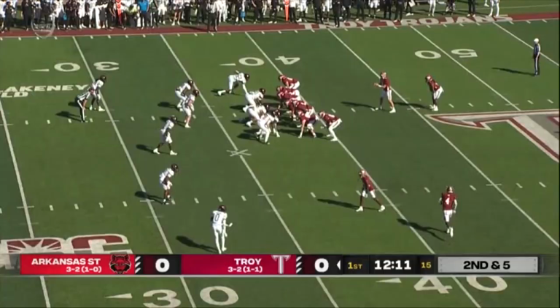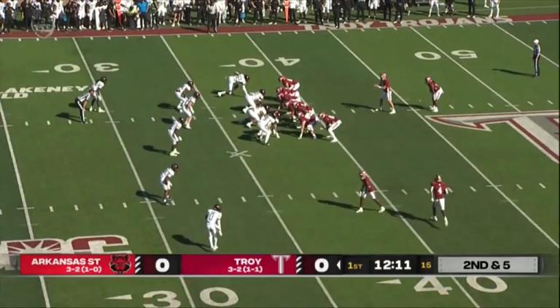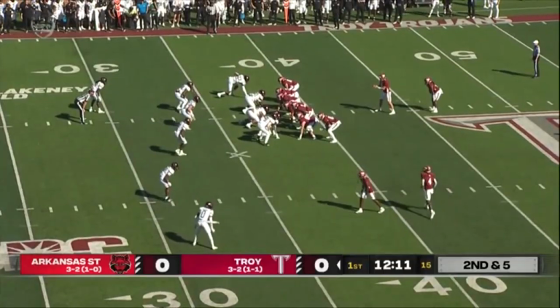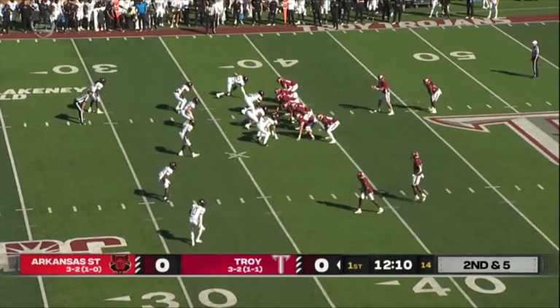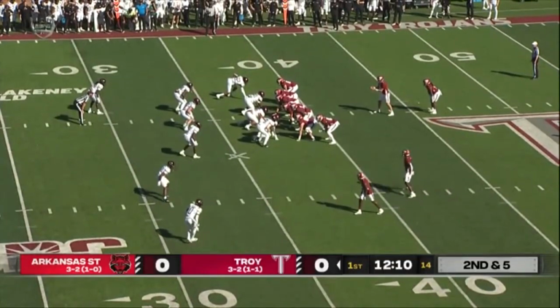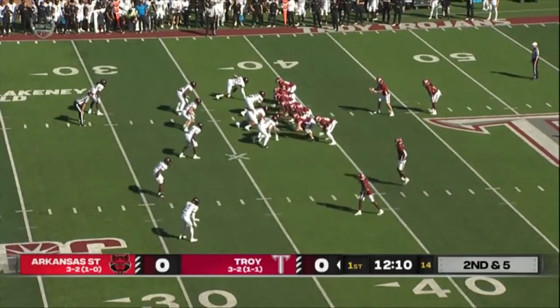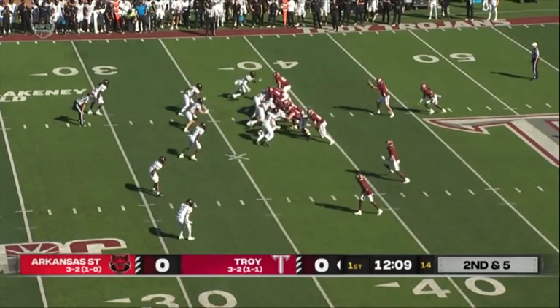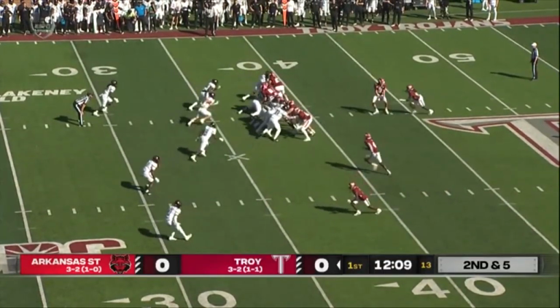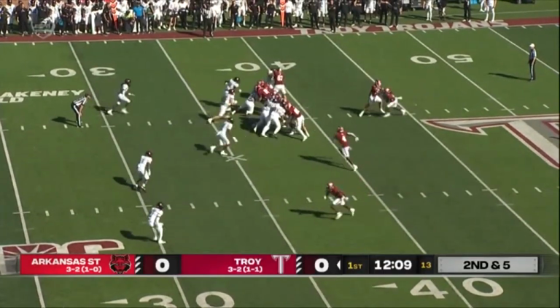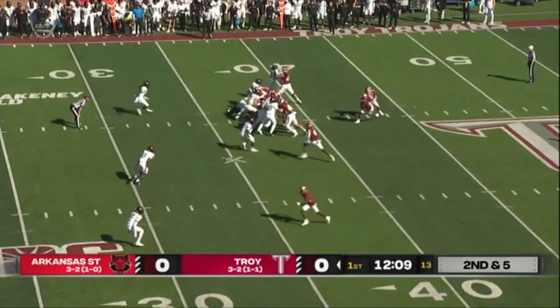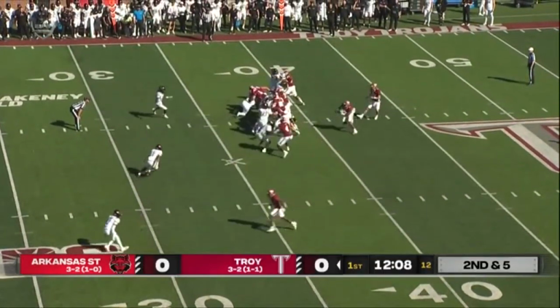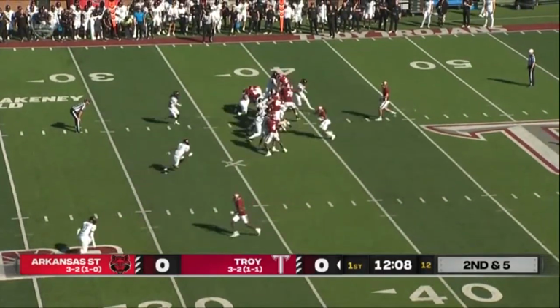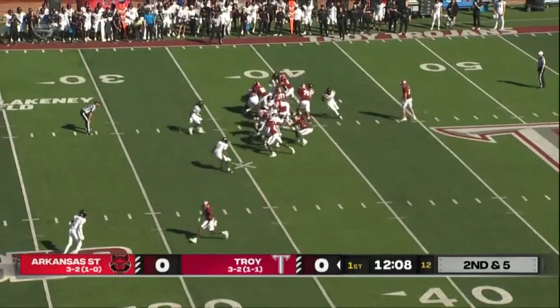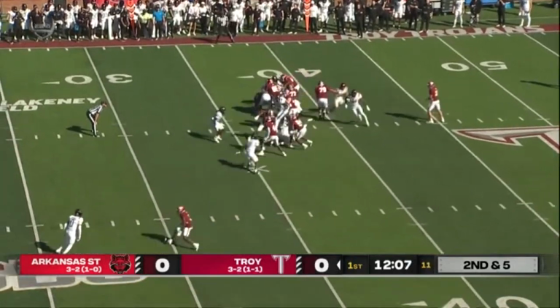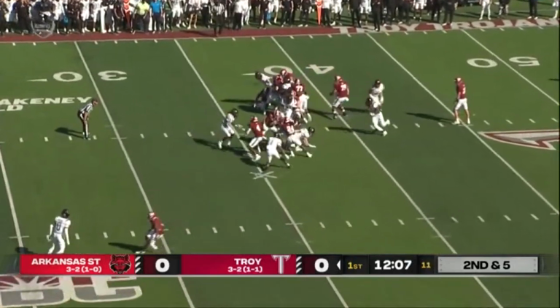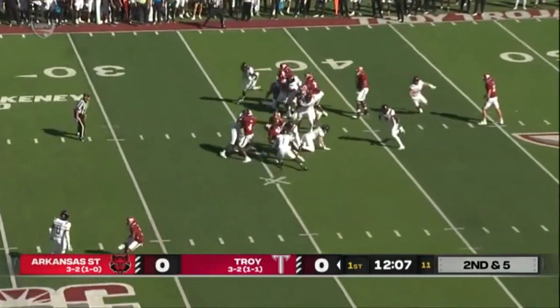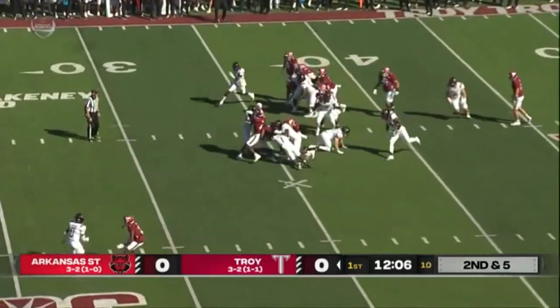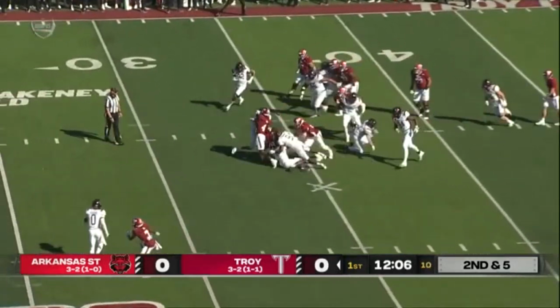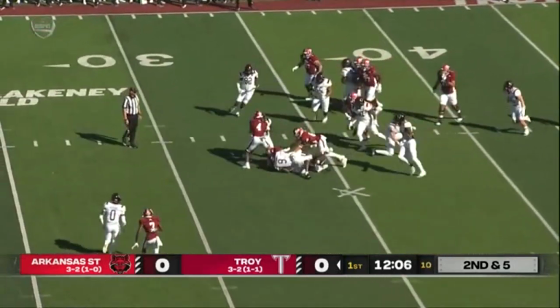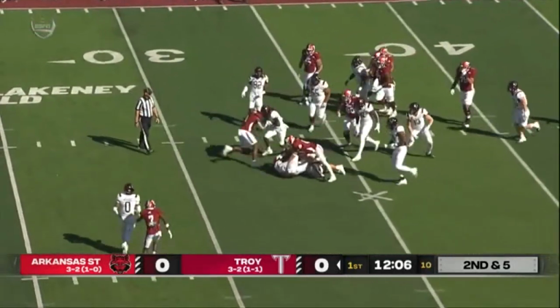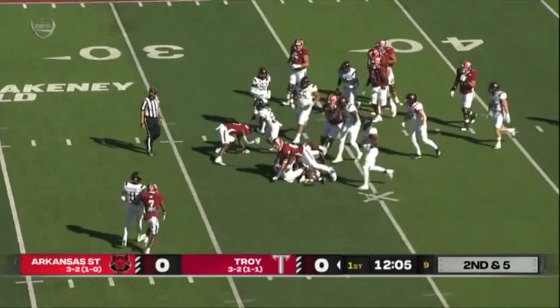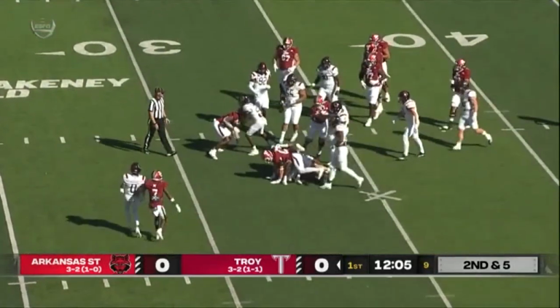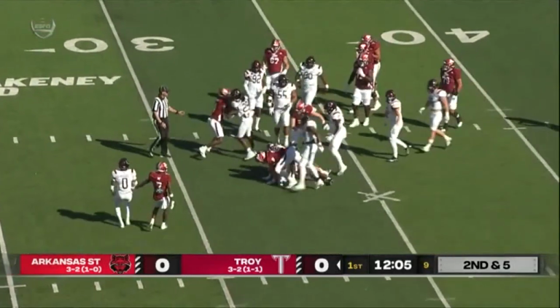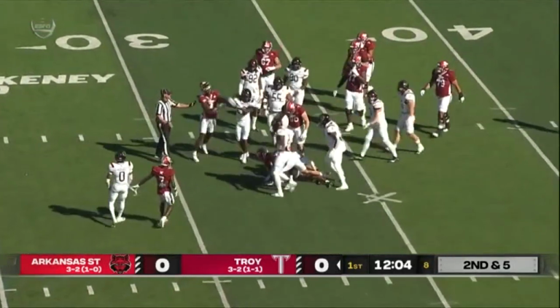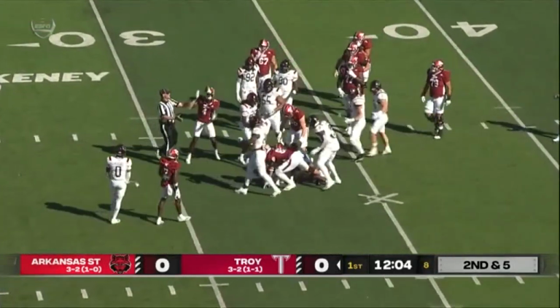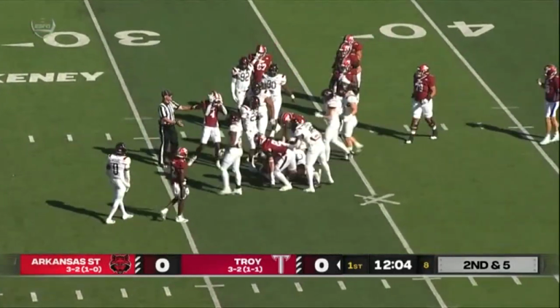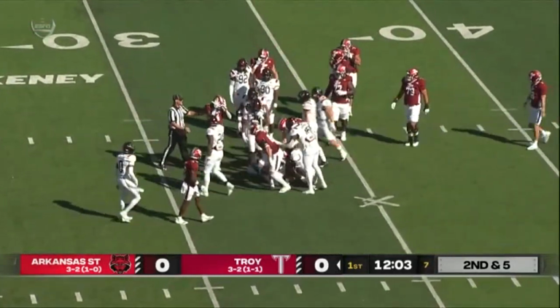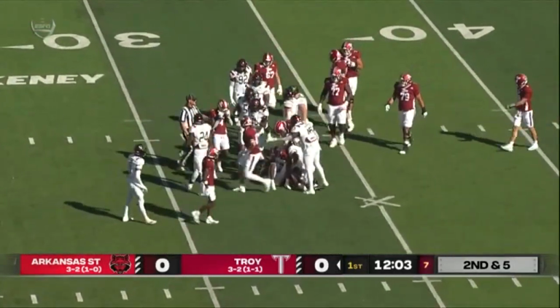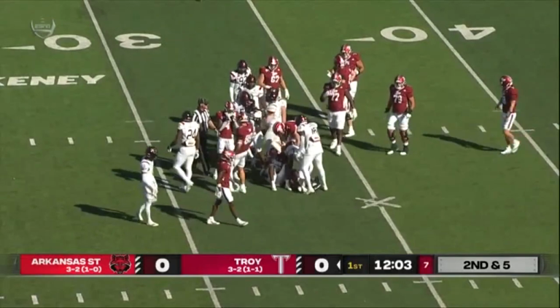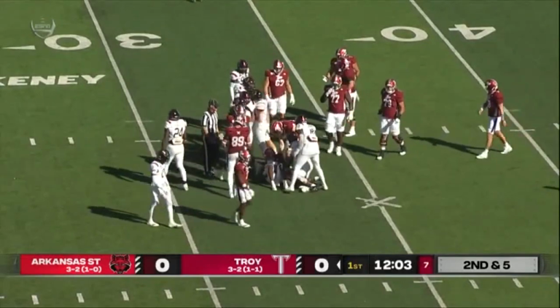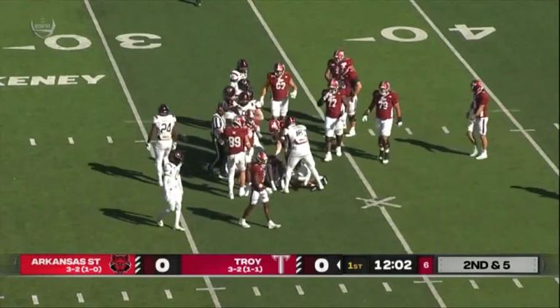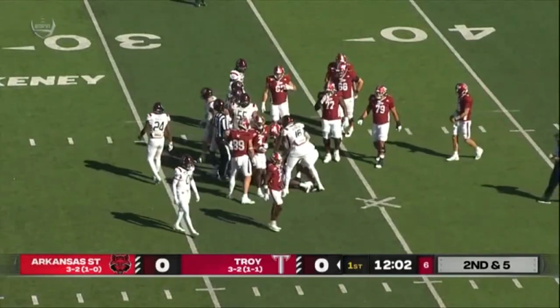Both tackle on Taylor. Here's Taylor again — he's inside the 35, down to the 33-yard line. Very close.